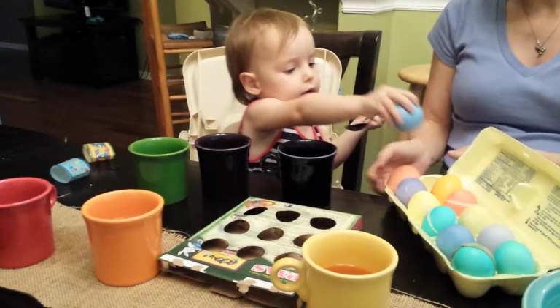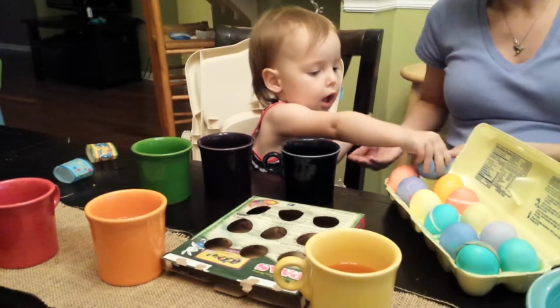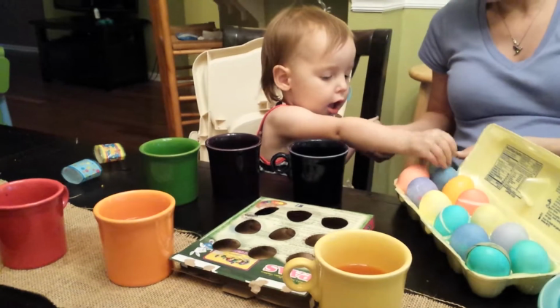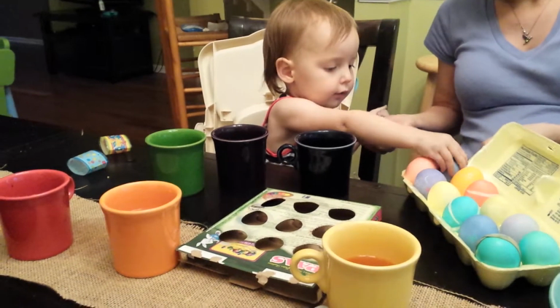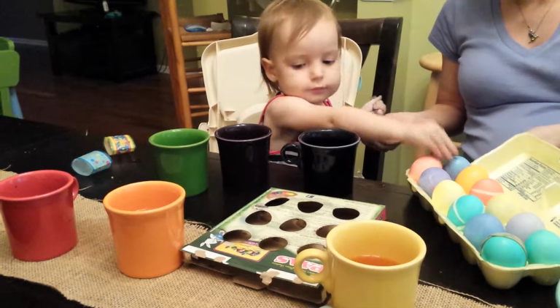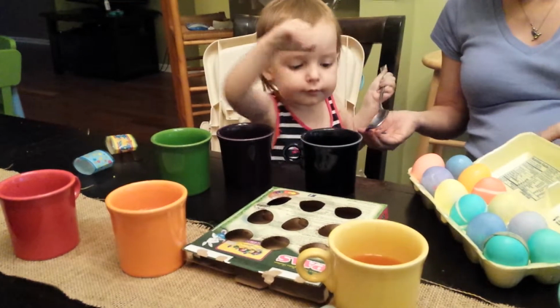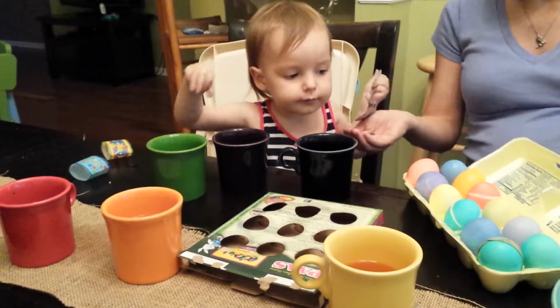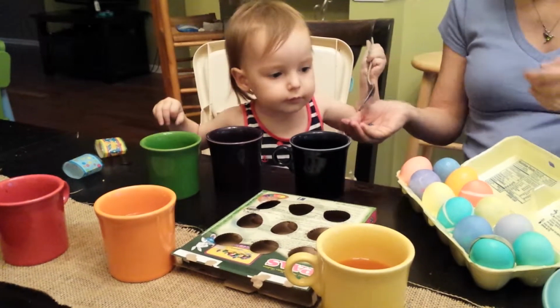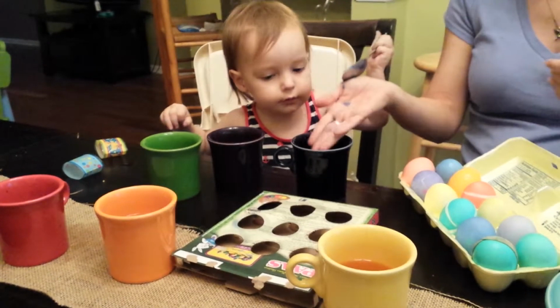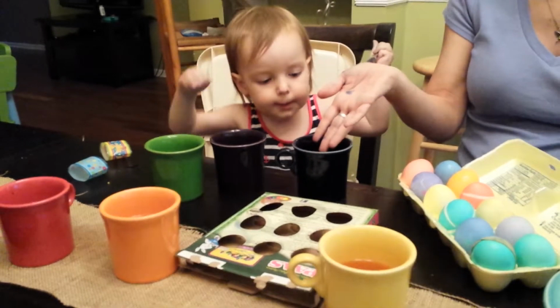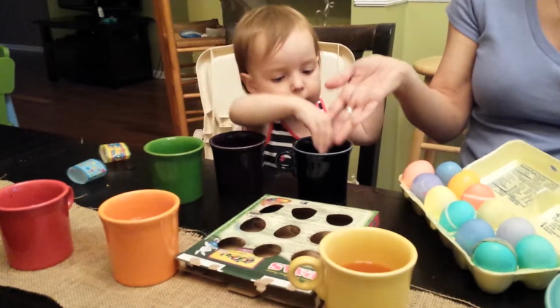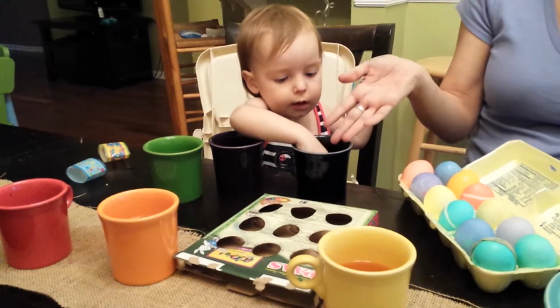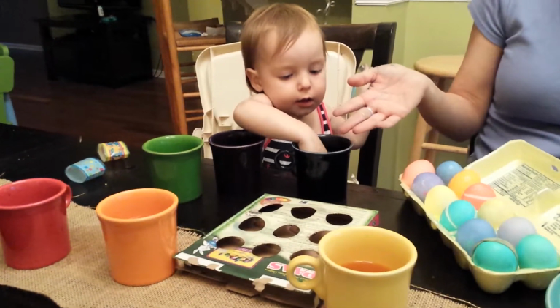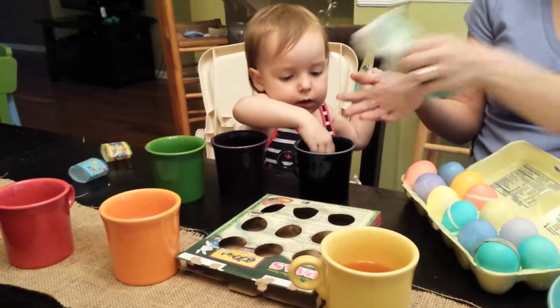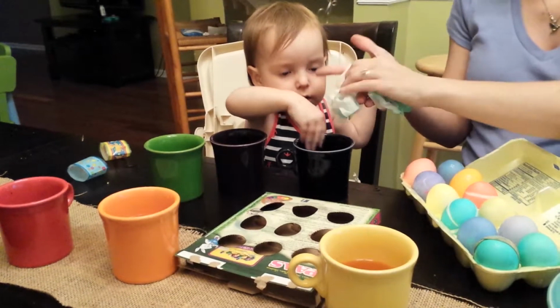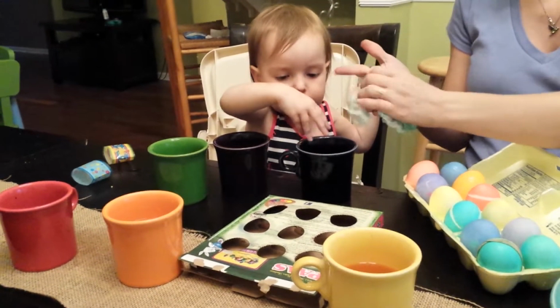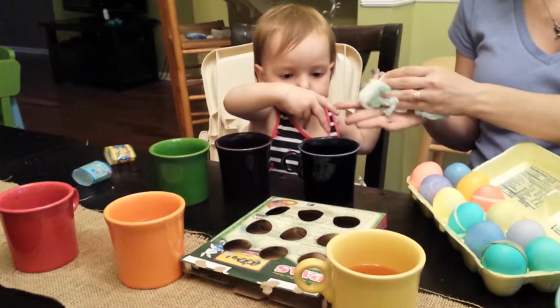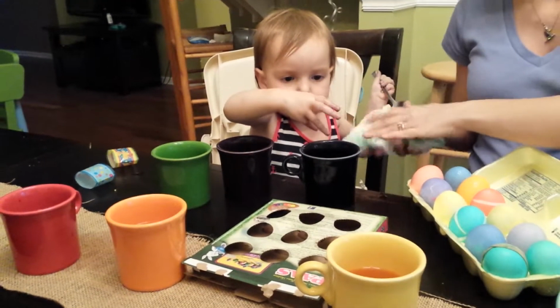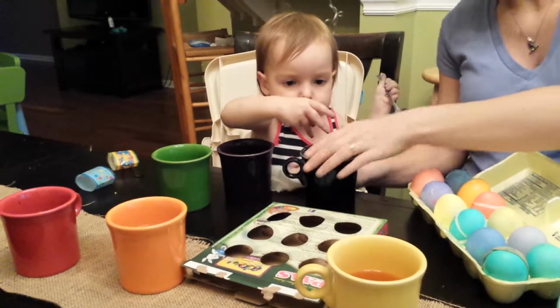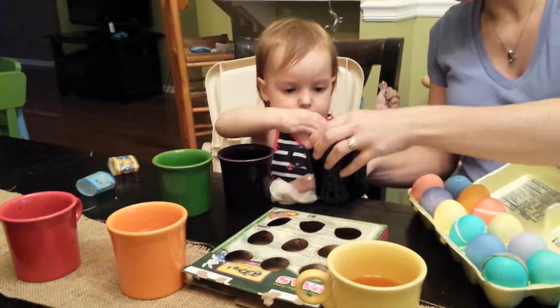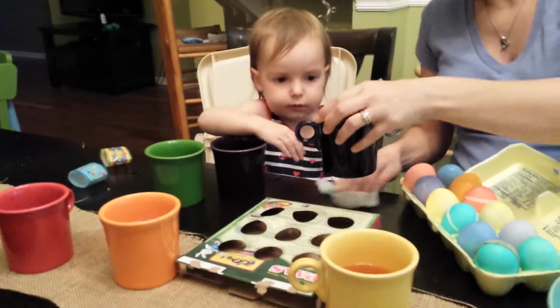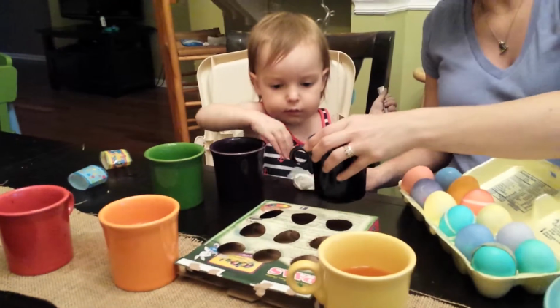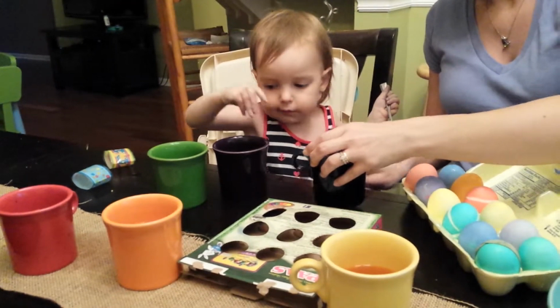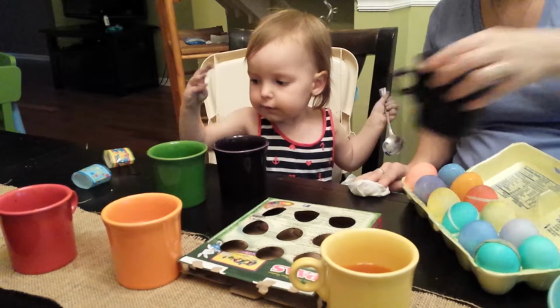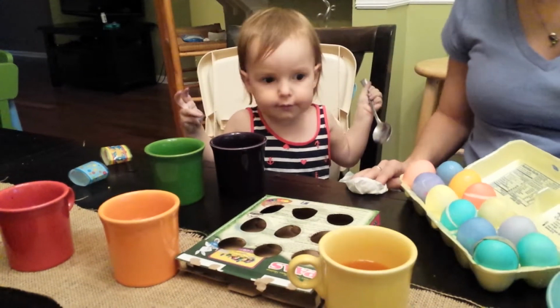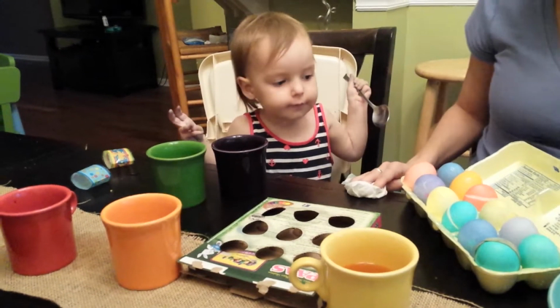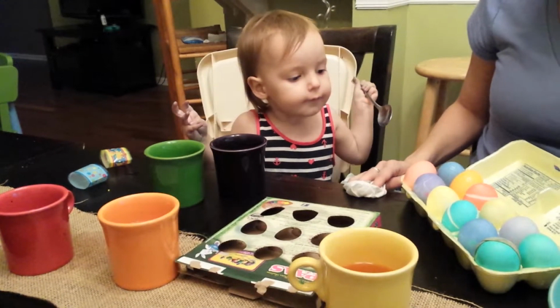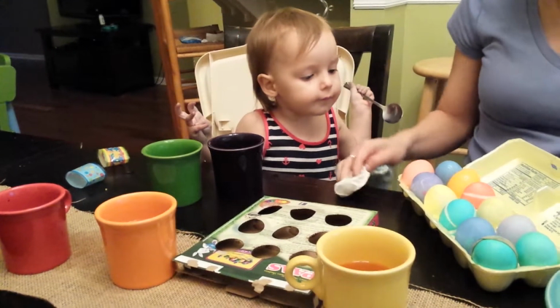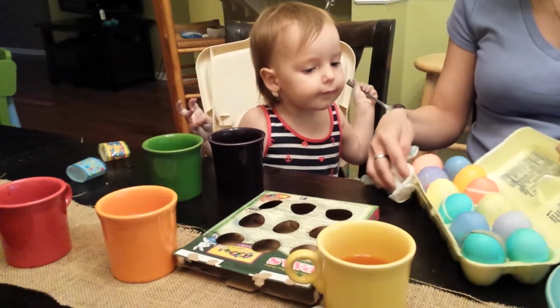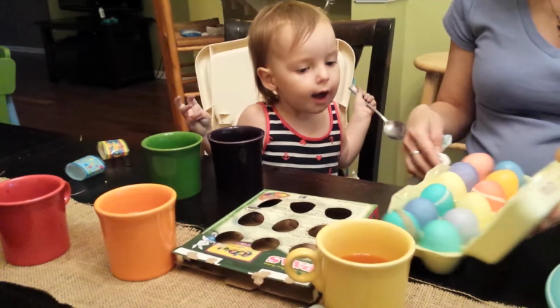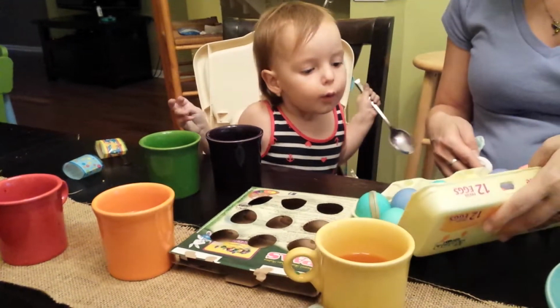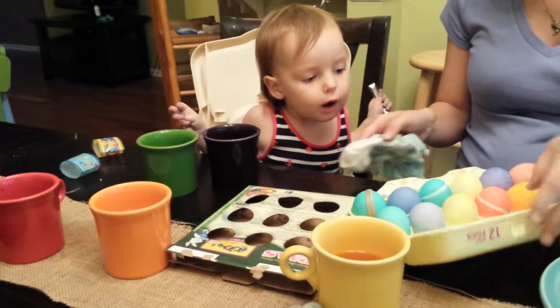Get it right there. 12. That's a good job, Dora. I wonder if this guy's going to come out of her clothes. It'll come out. Okay, look, we're all done. Good job, Dora. Look at all your pretty eggs you made. Aren't they pretty?